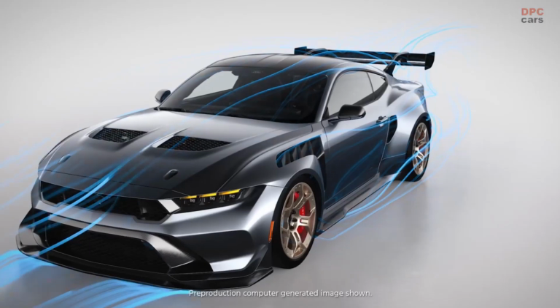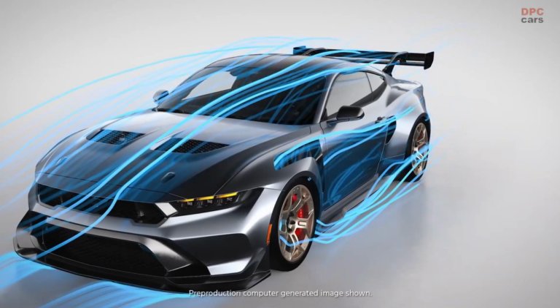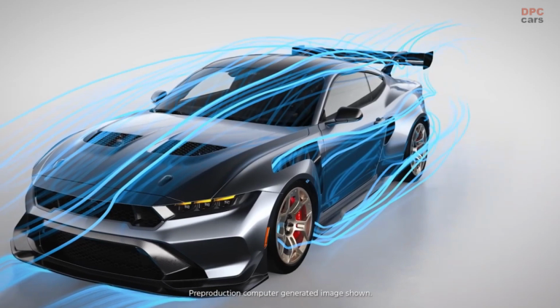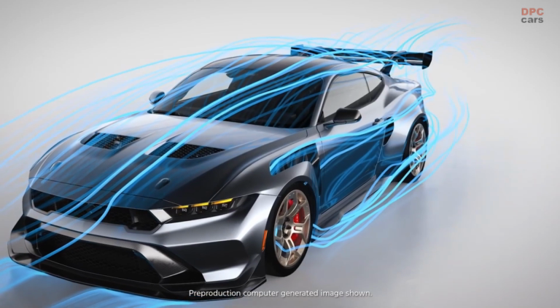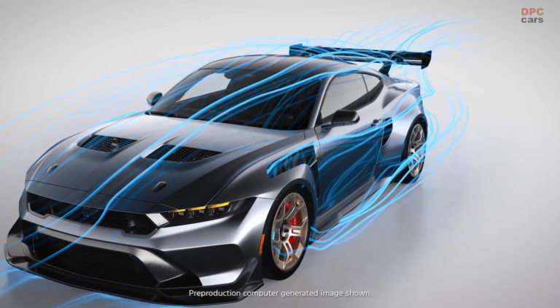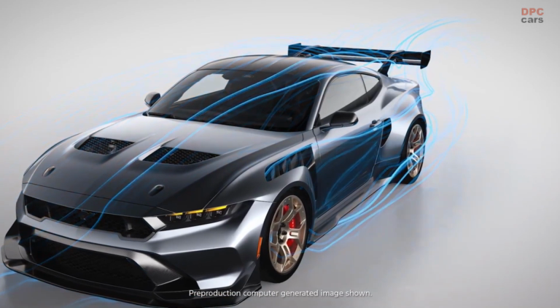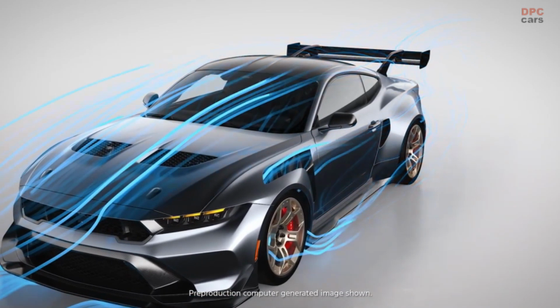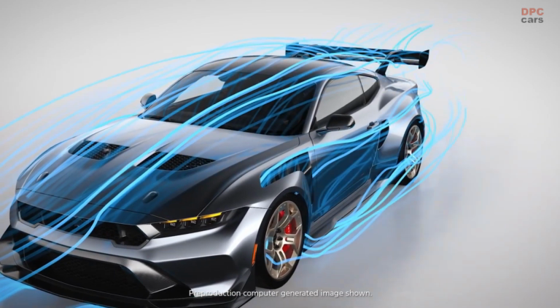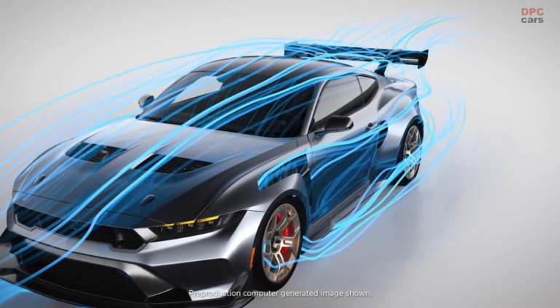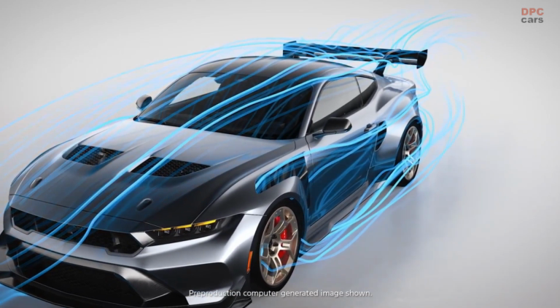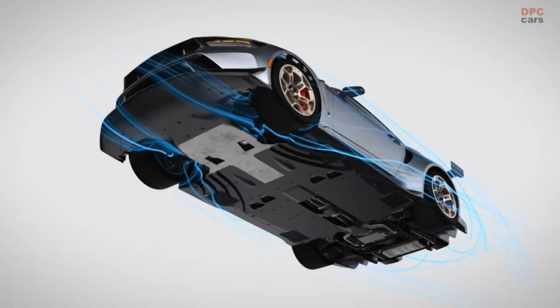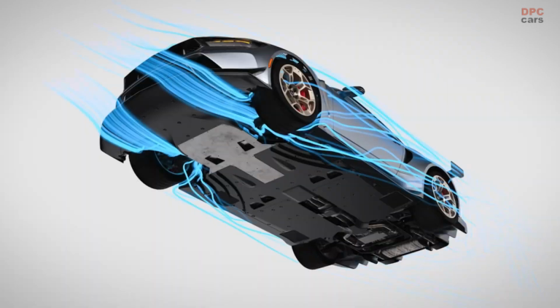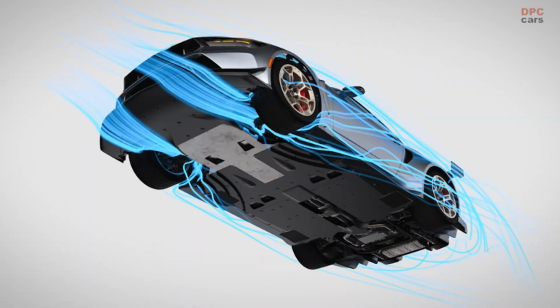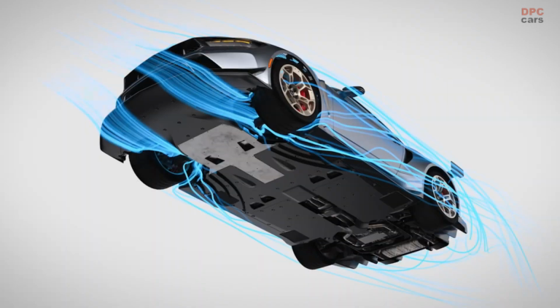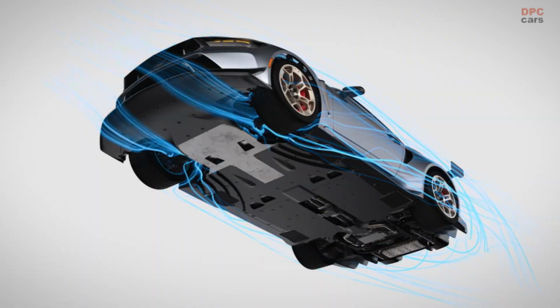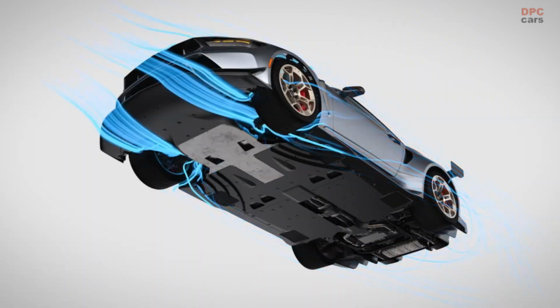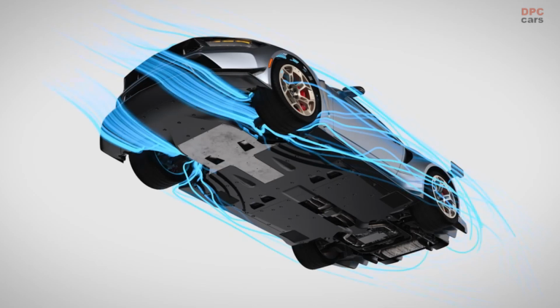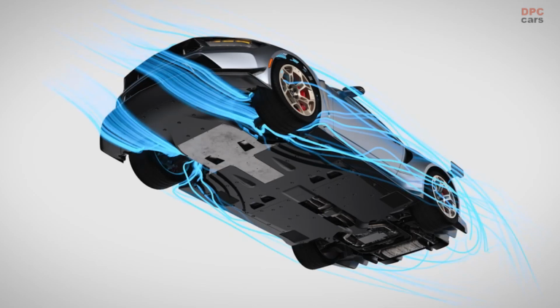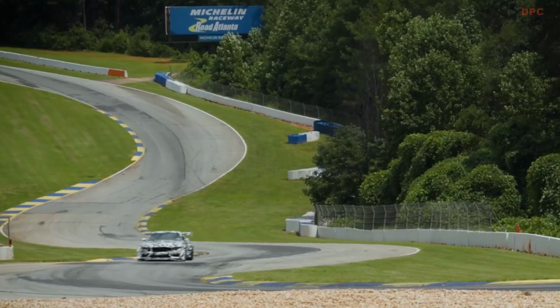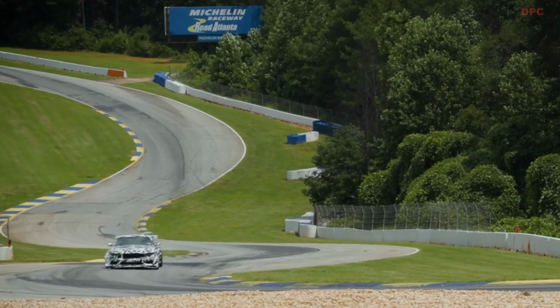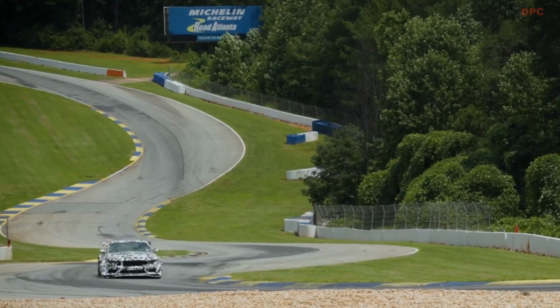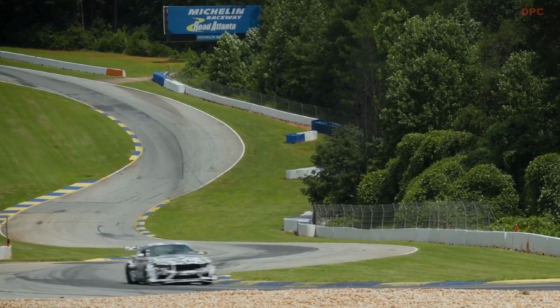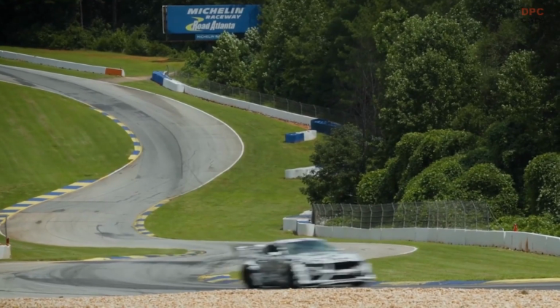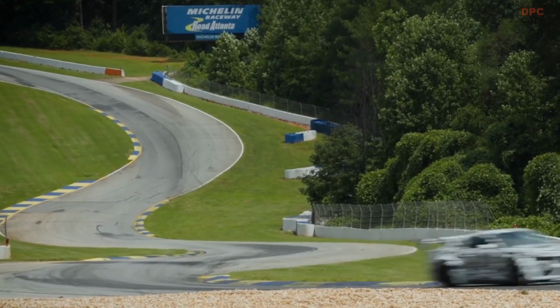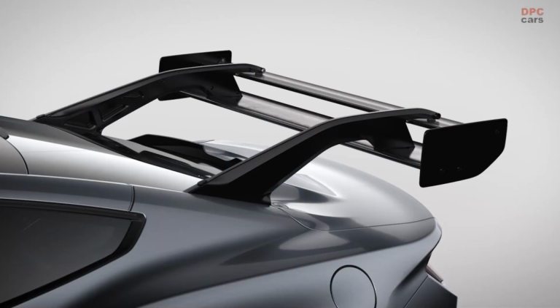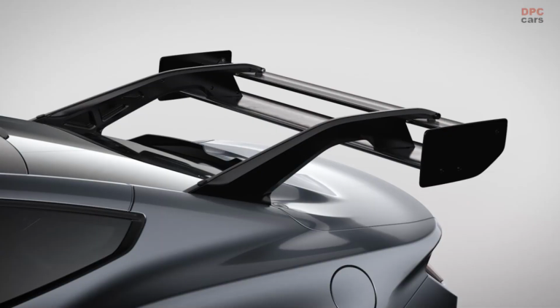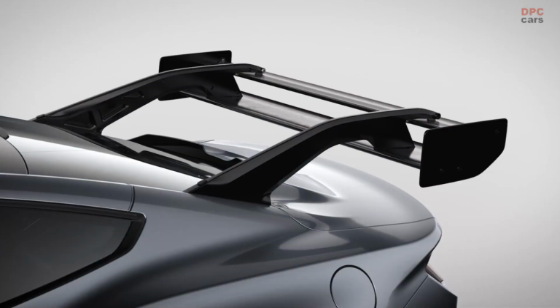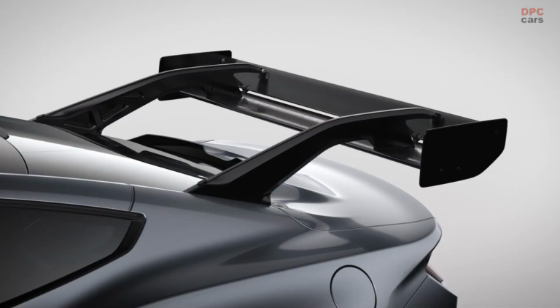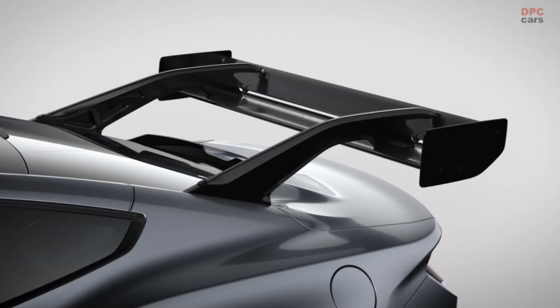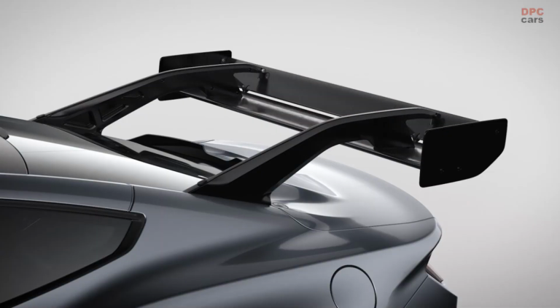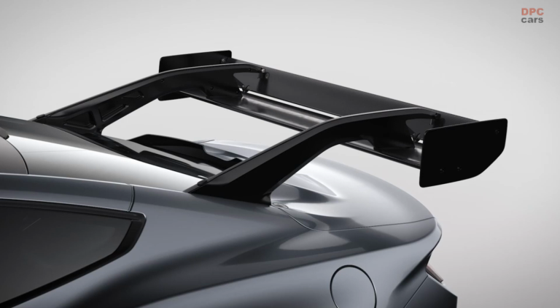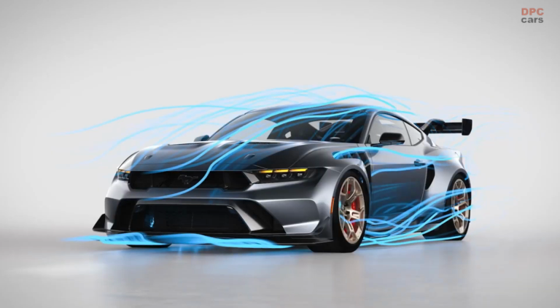This system actively balances the need for sleek aerodynamics to go fast, while also creating downforce to maintain grip. For sharp turns, where grip is important, the system closes the main wing element and front flaps.